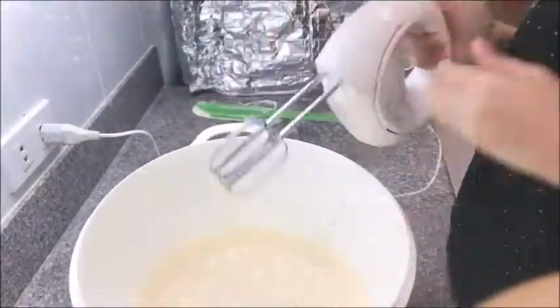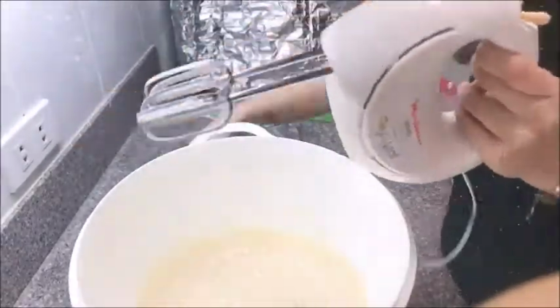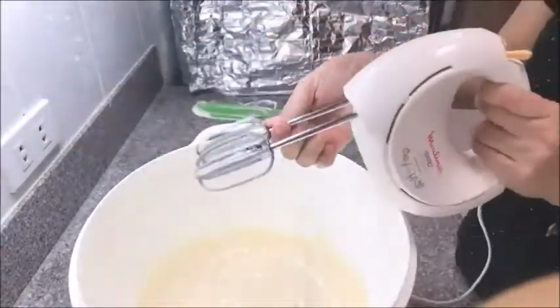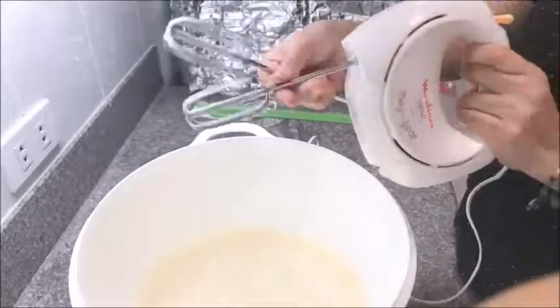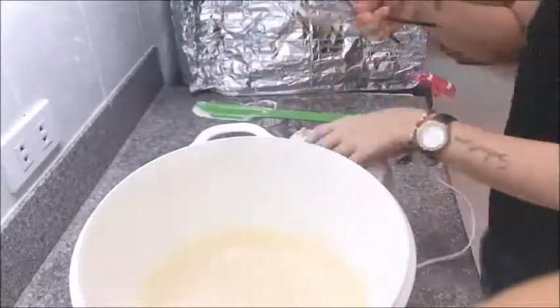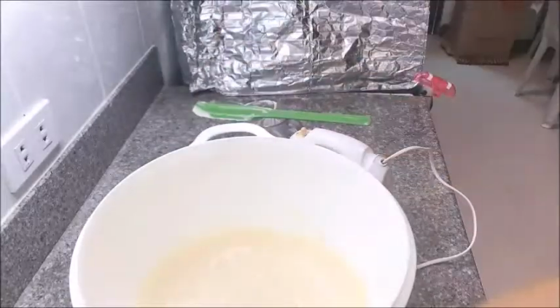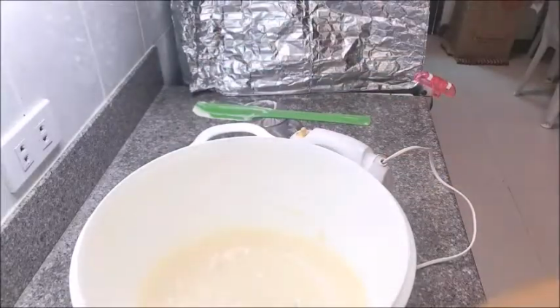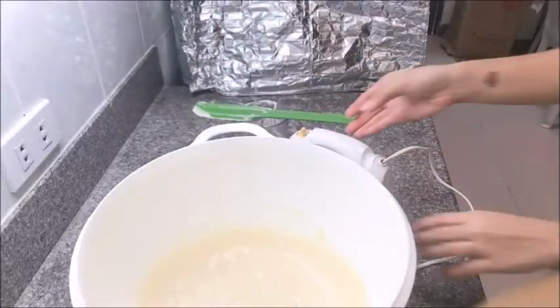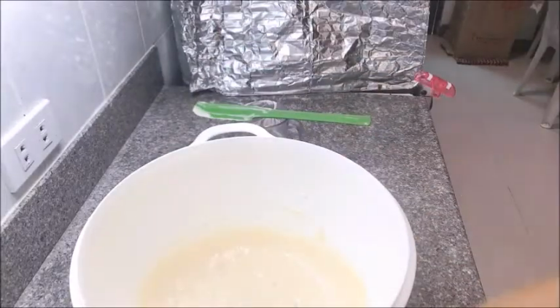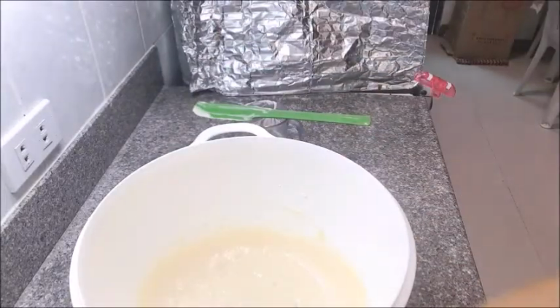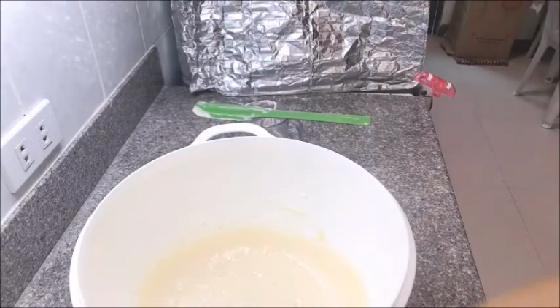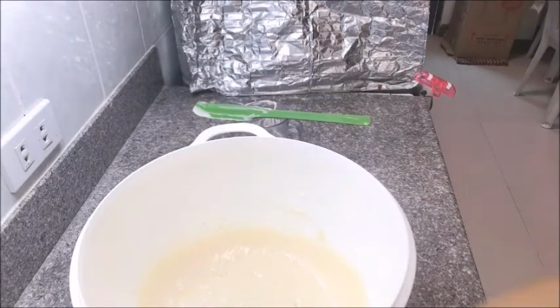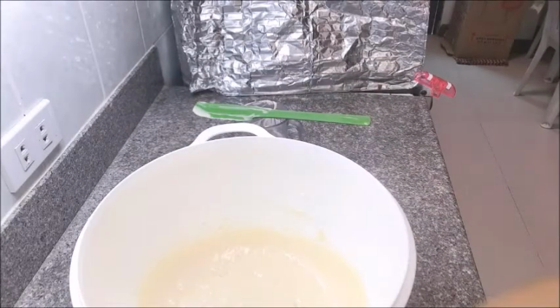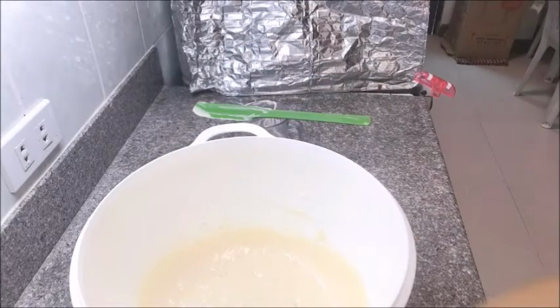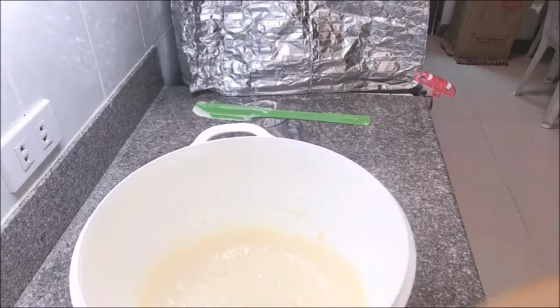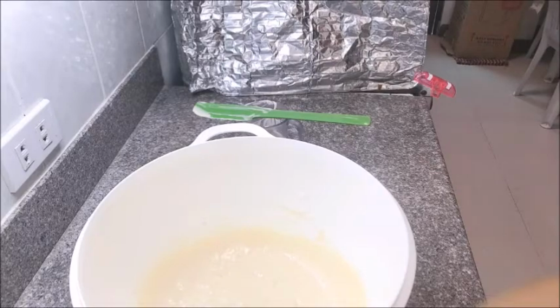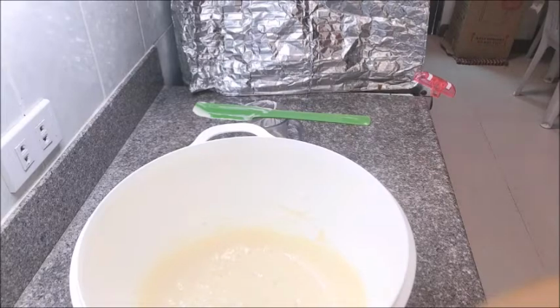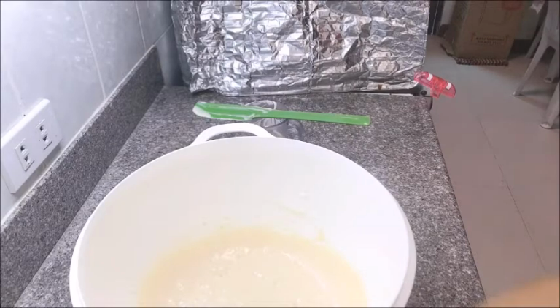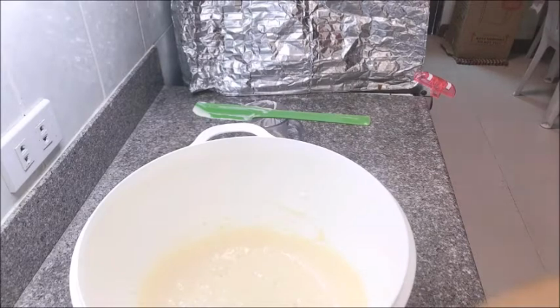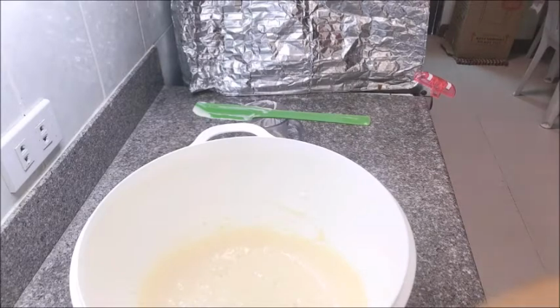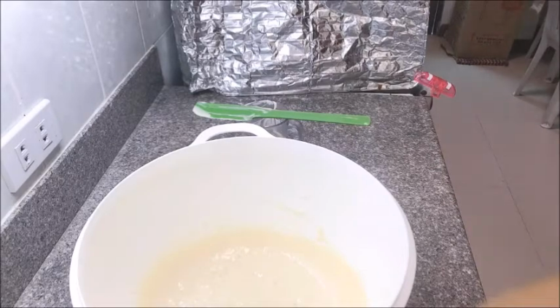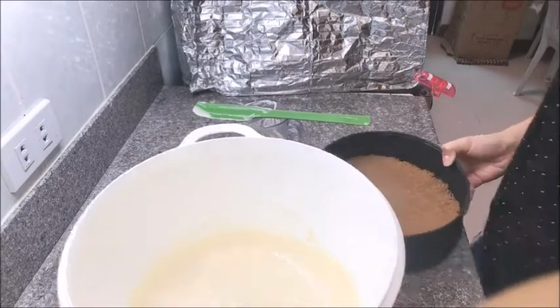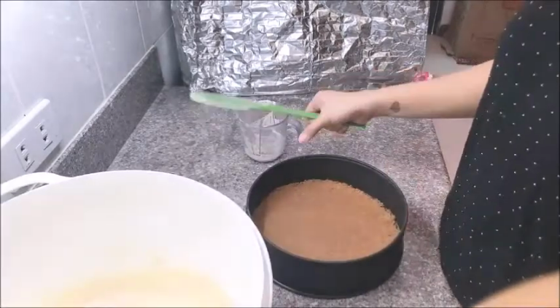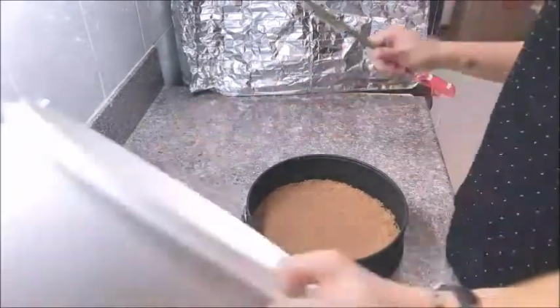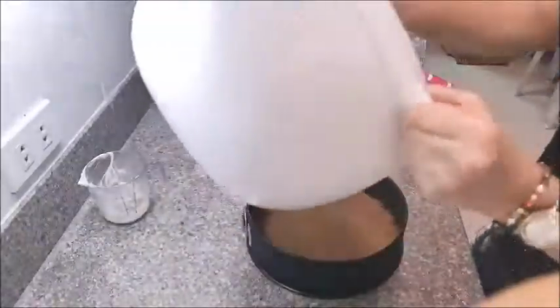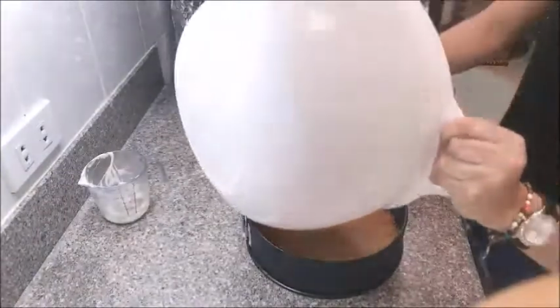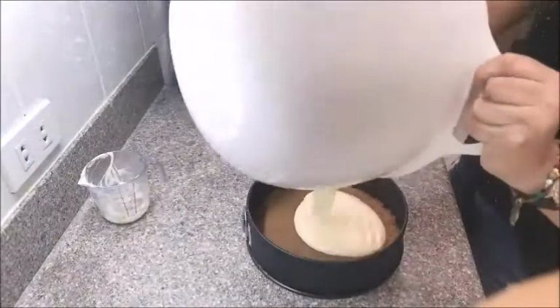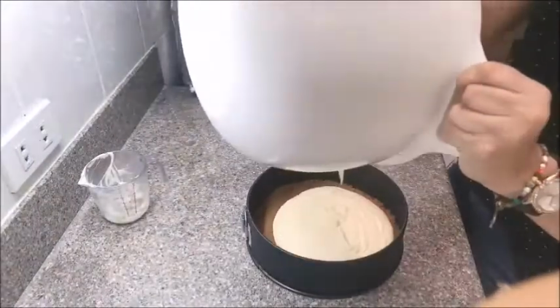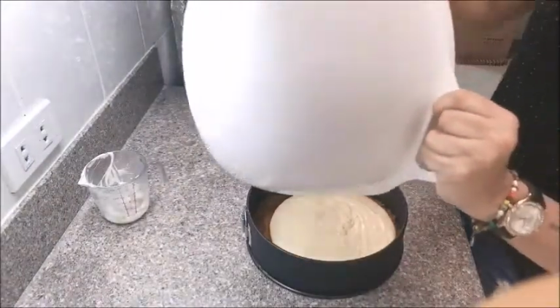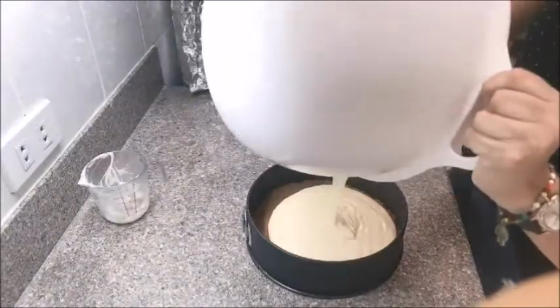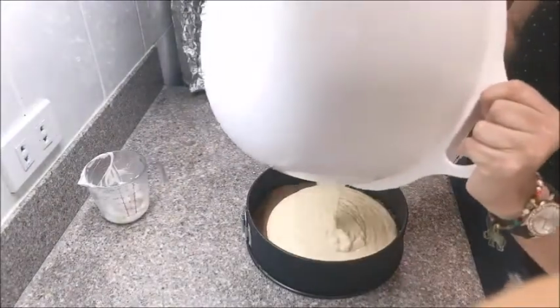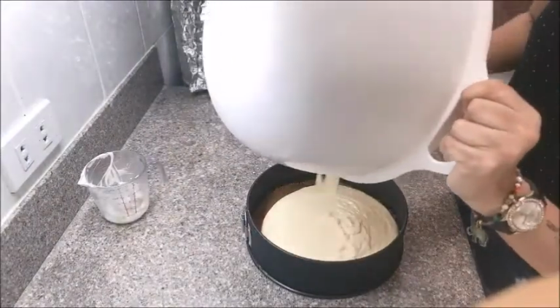Once that's all done, unplug your hand mixer and set it aside — we will no longer need it. Then let's get the crust from the freezer and bring it out. We will then transfer the cheesecake mixture on top of the crust like so.